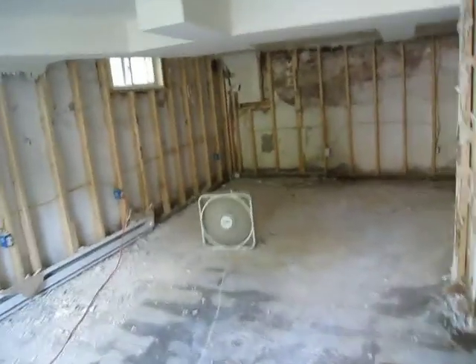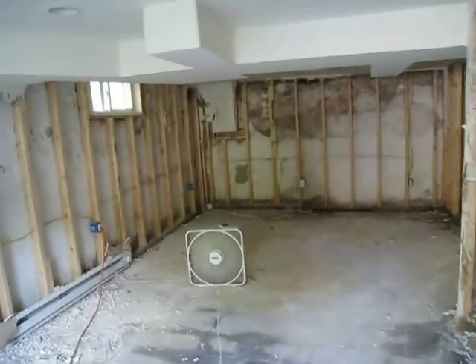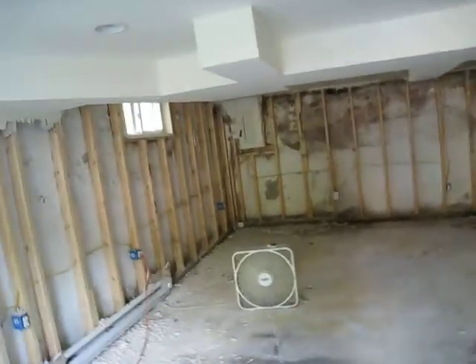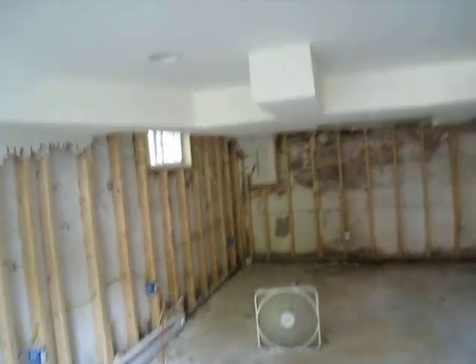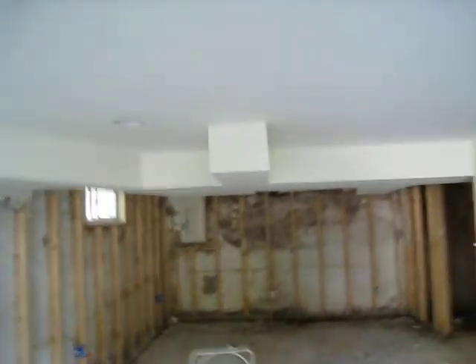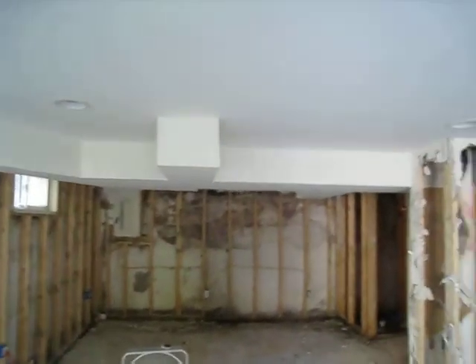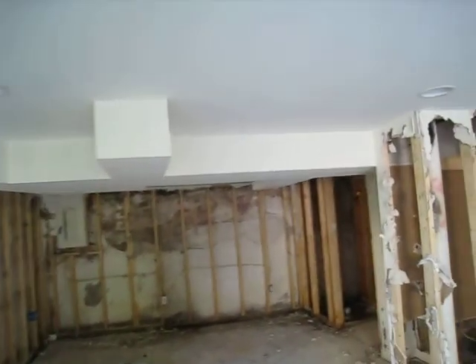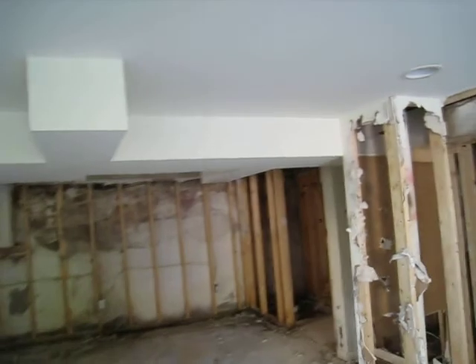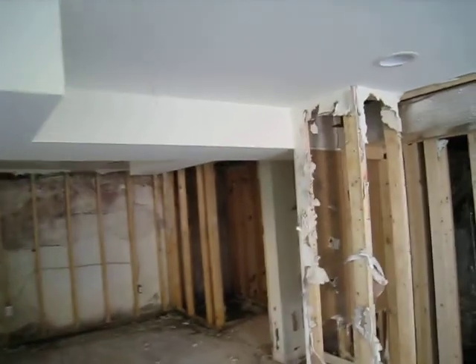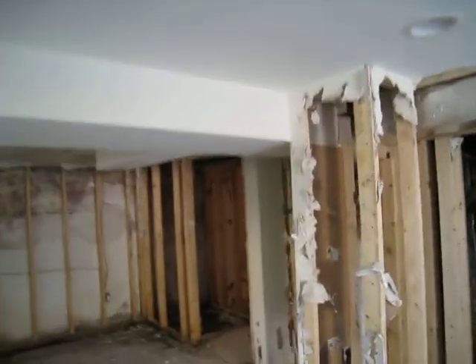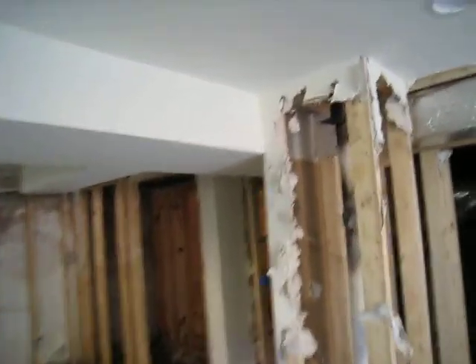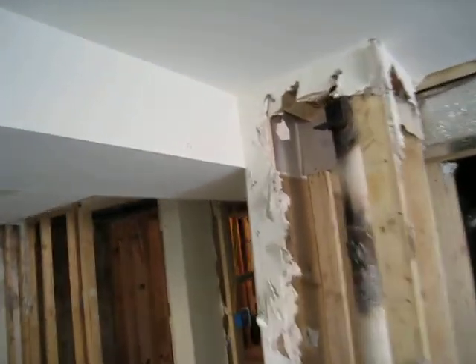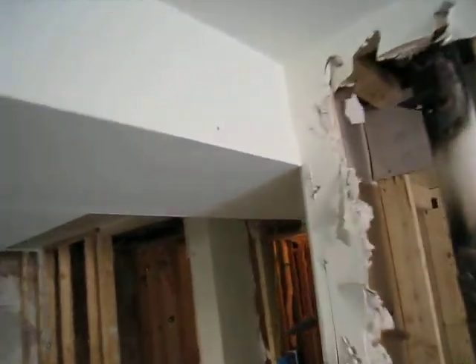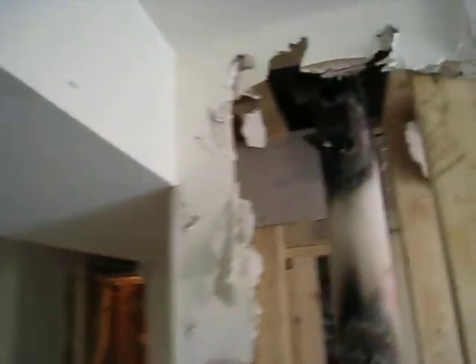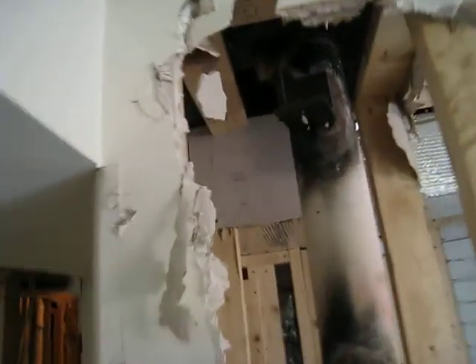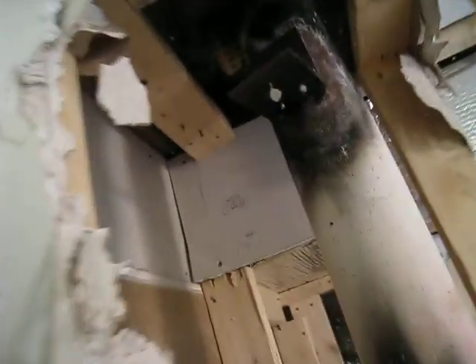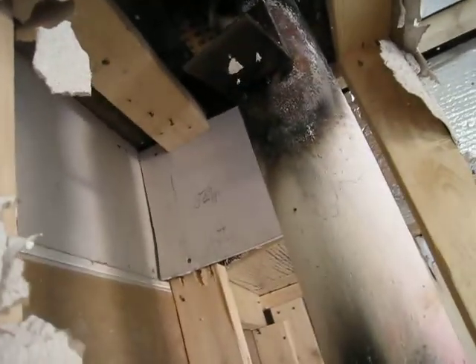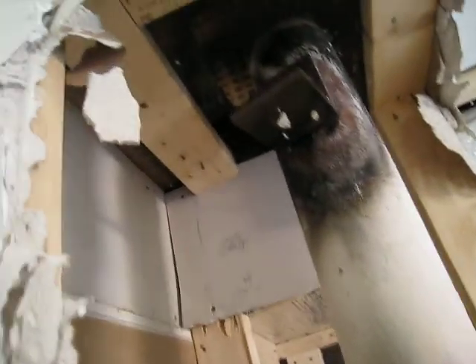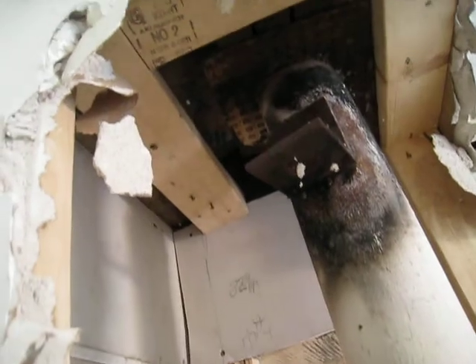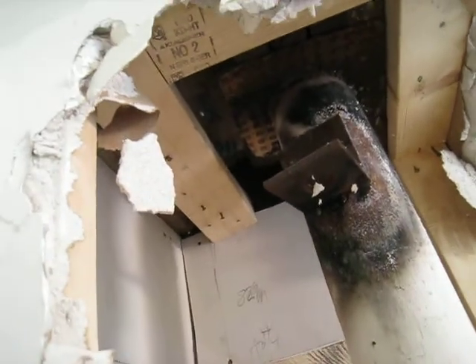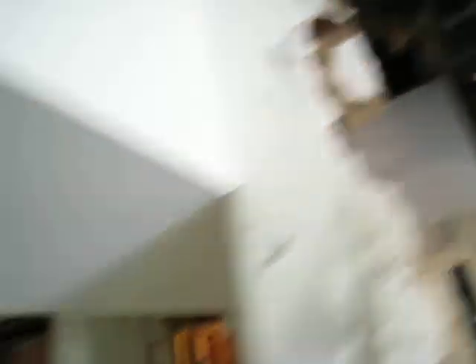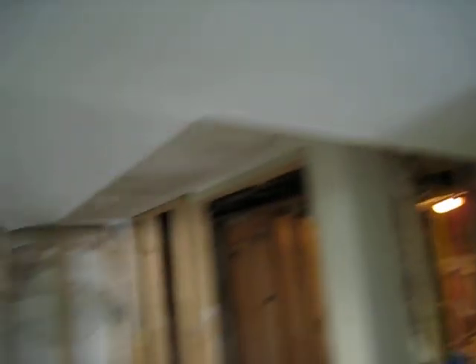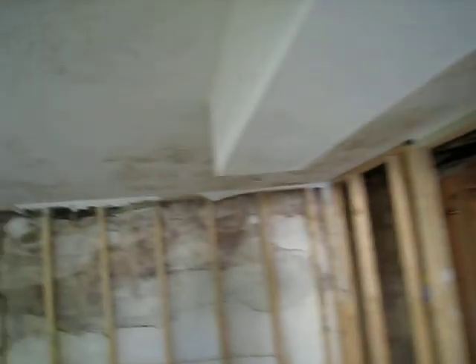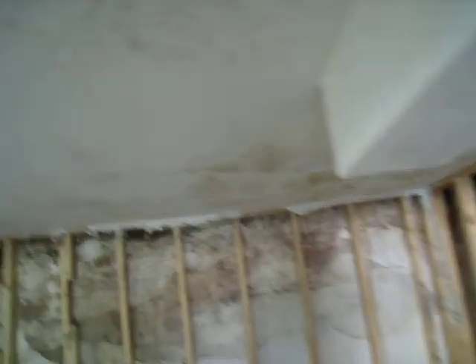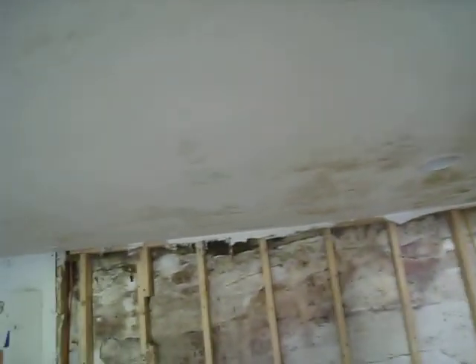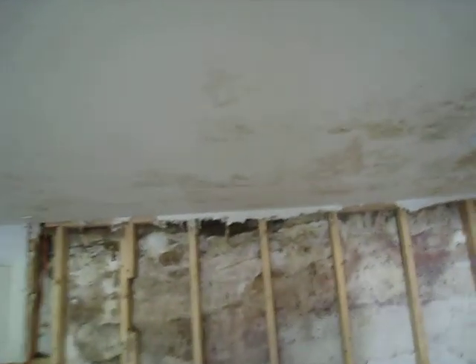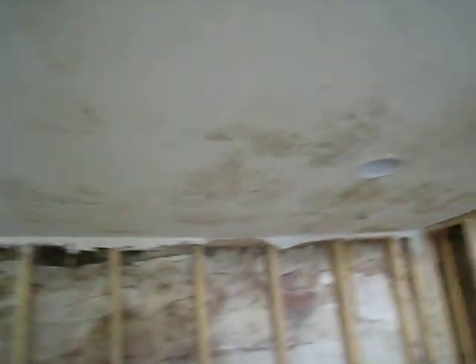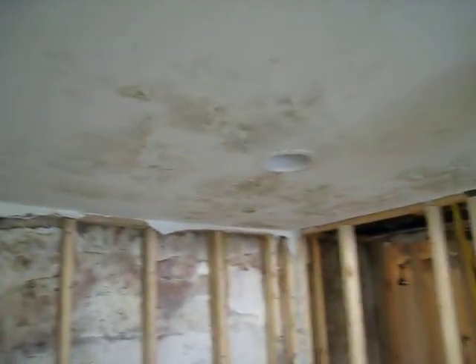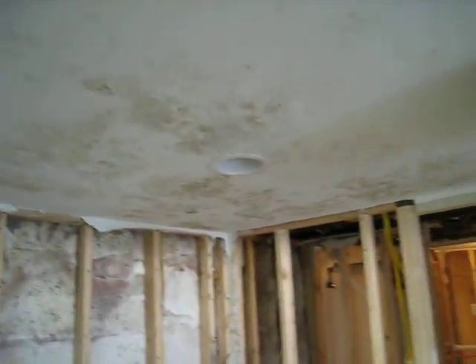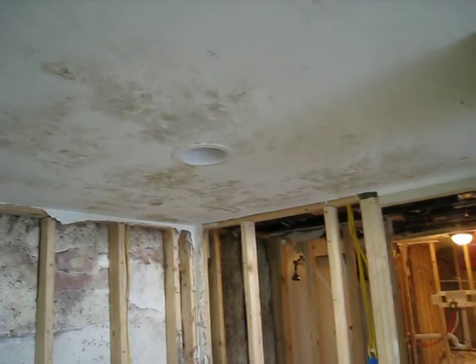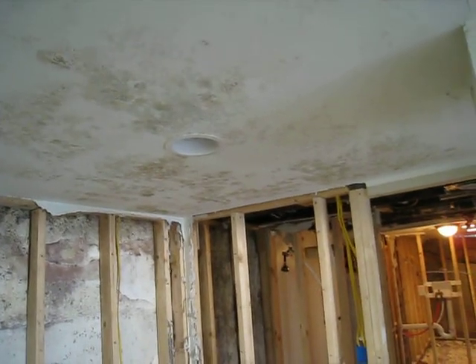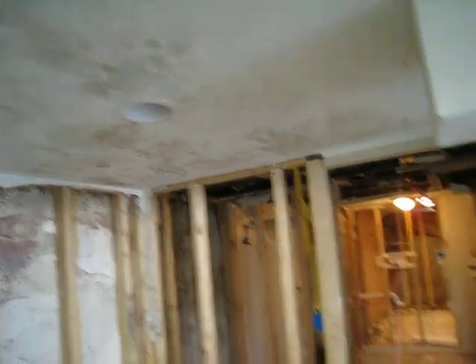Anyway, getting there. I don't know if I'm taking the ceiling out yet — I just don't know if it's moldy up there or not. I've been surprised a couple times already. It's insulation up there. I might just scrub the crap out of it and see if I can't get it clean and leave it alone.